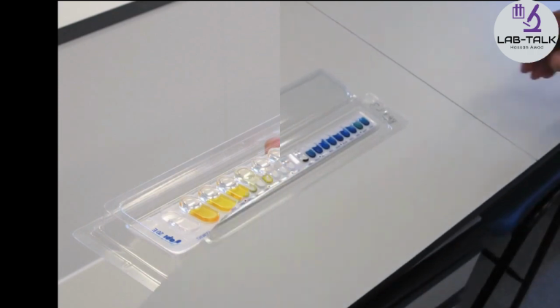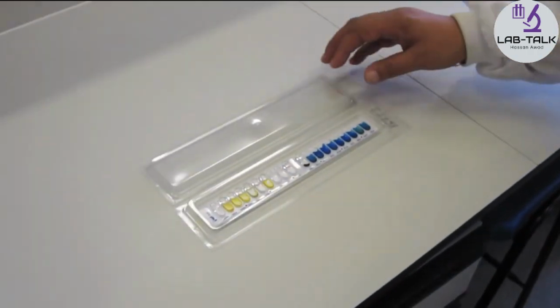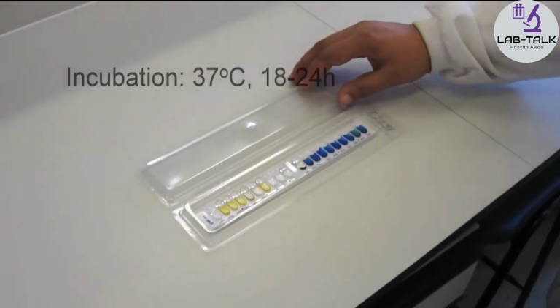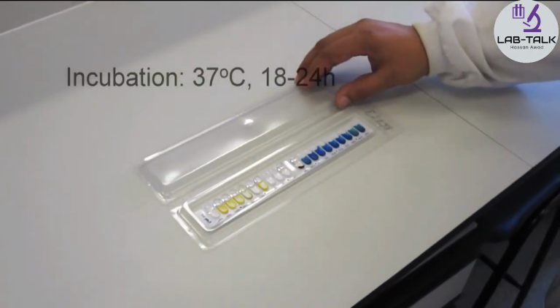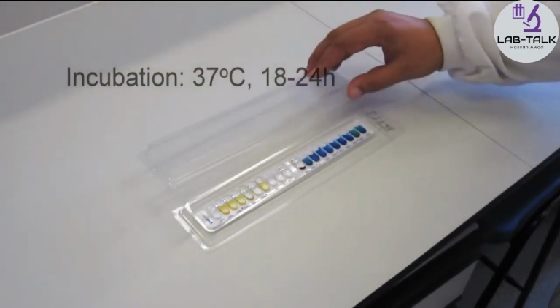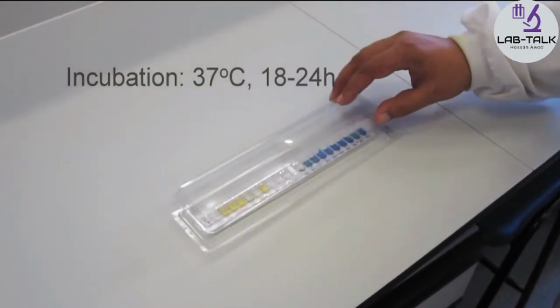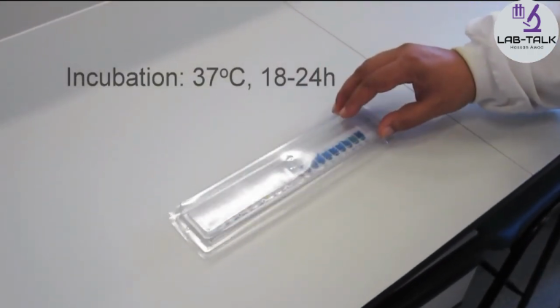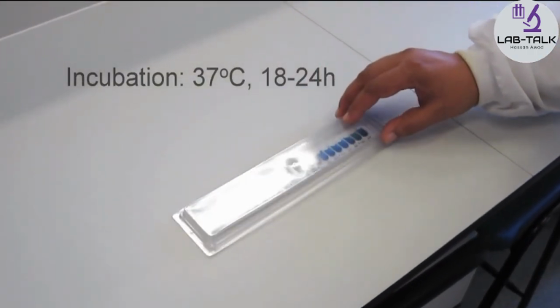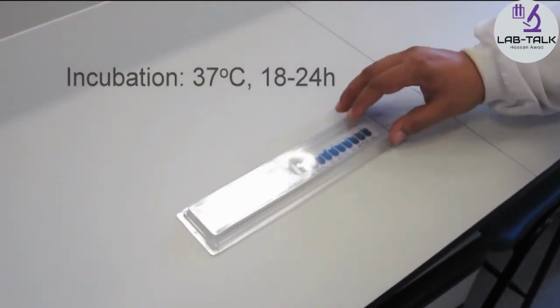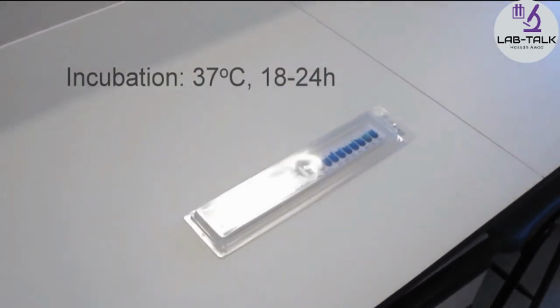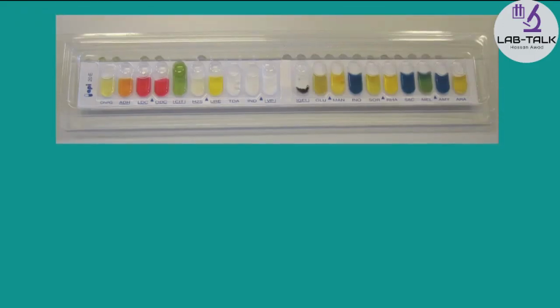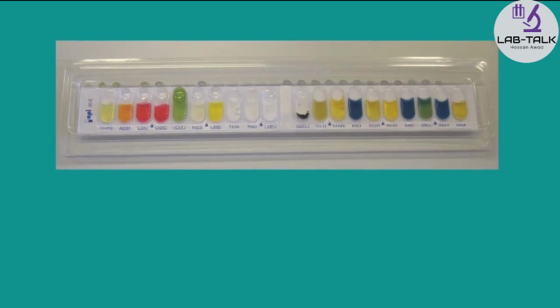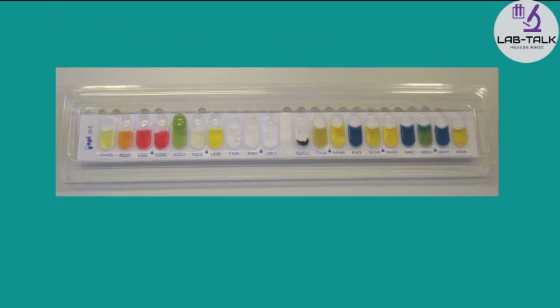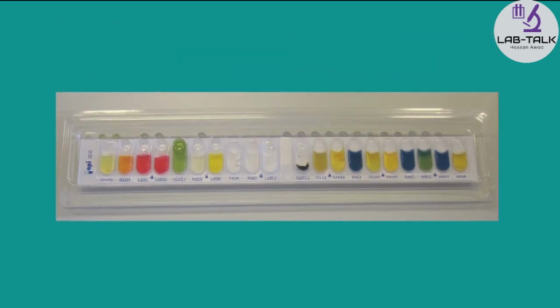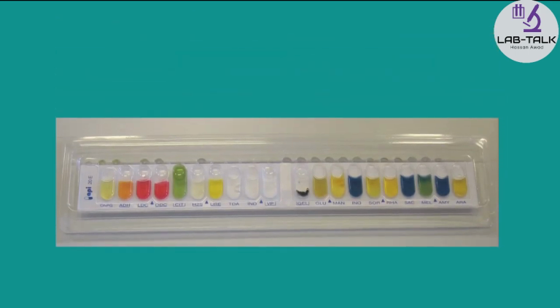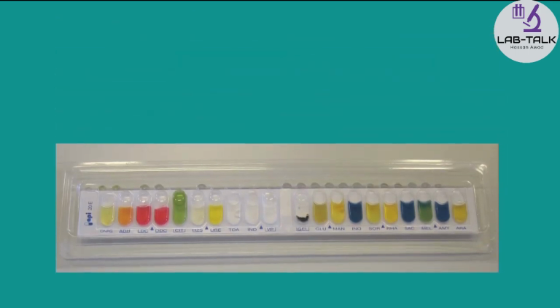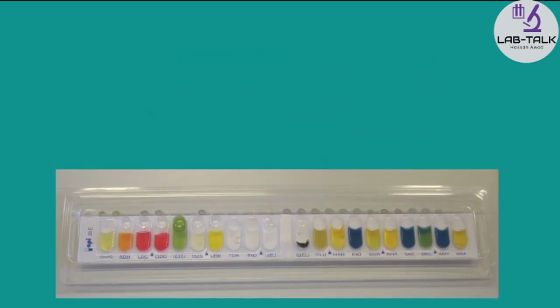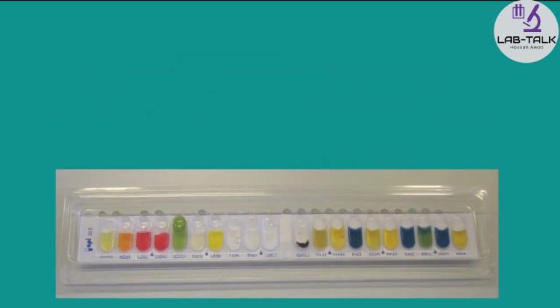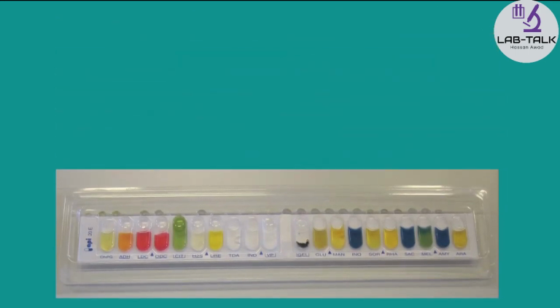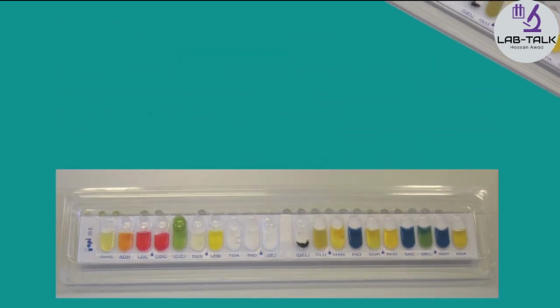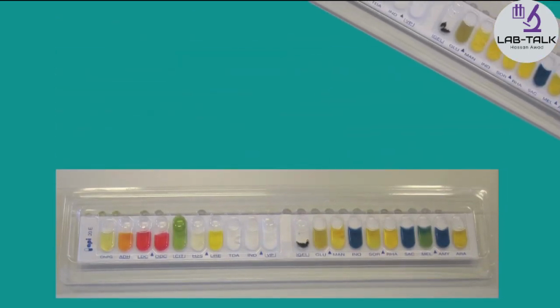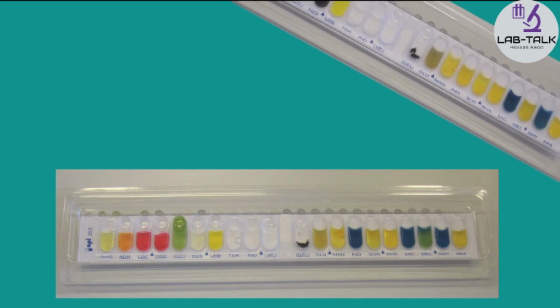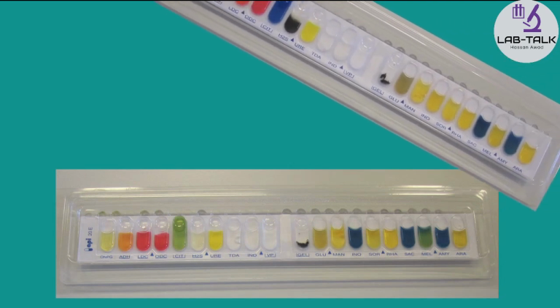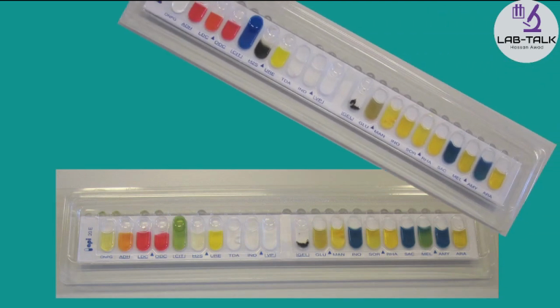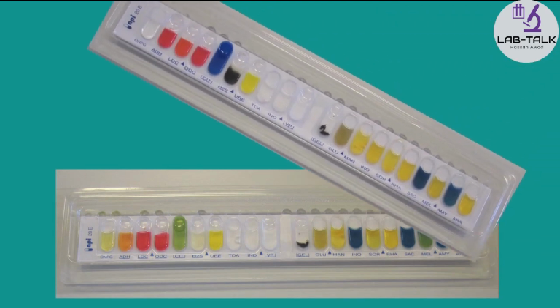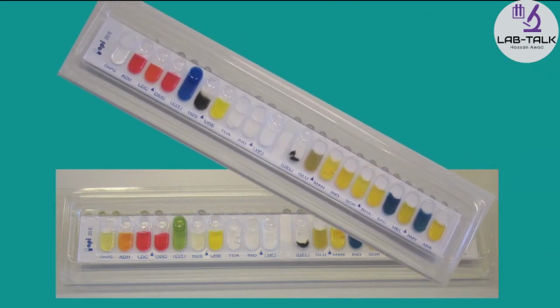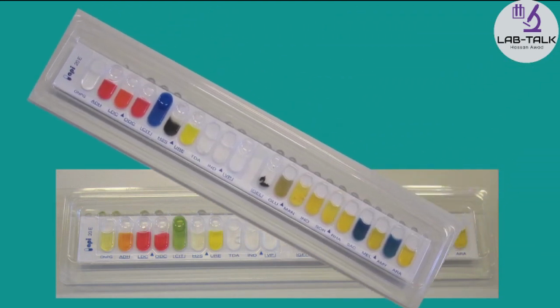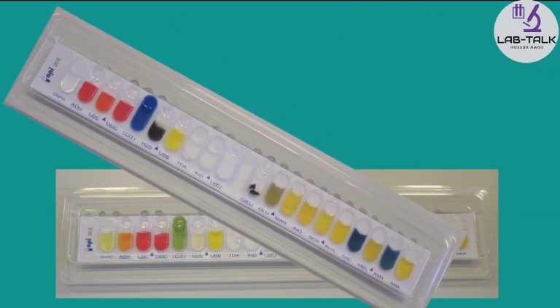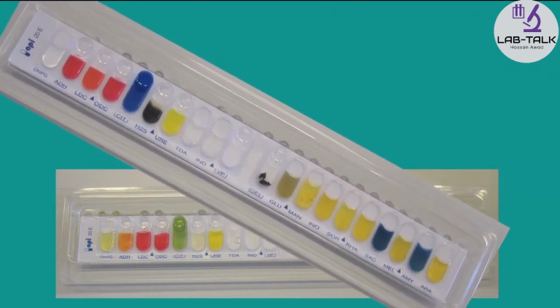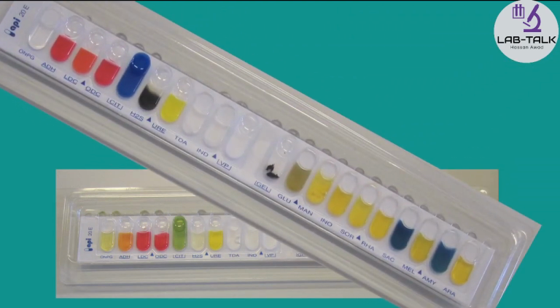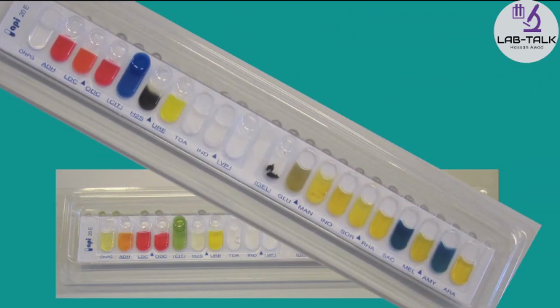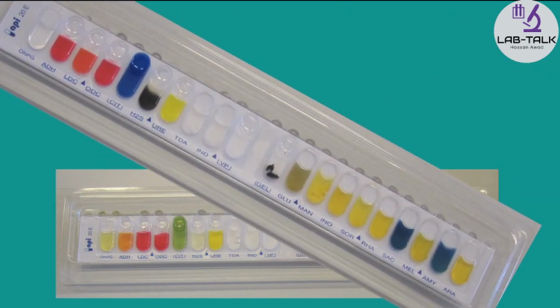The strip is then incubated at 37 degrees for 18 to 24 hours aerobically. After the incubation time, most of the tests are ready to be read. However, there are a few tests which require additional reagents to be added to the cupules in order for the tests to be developed and interpreted.